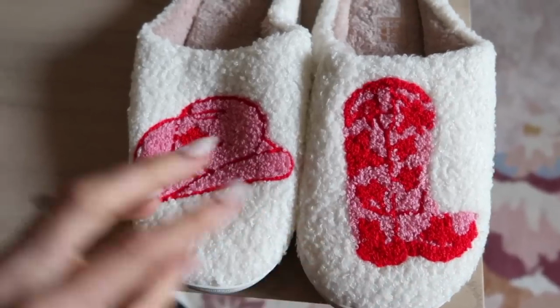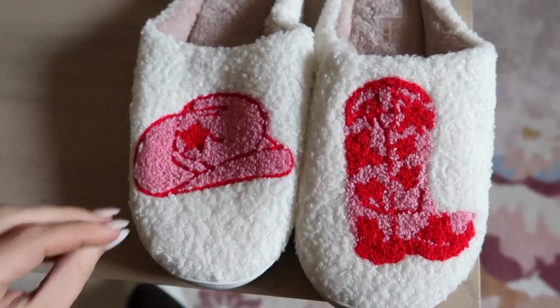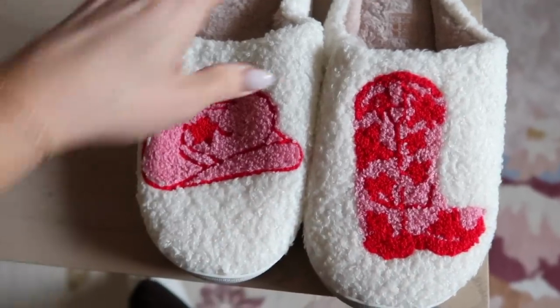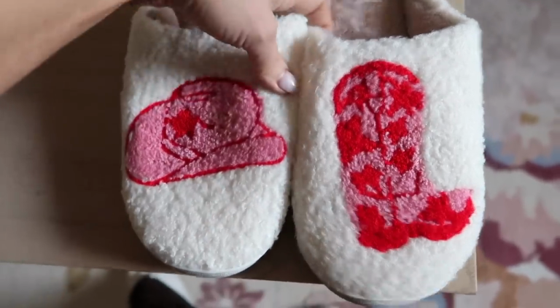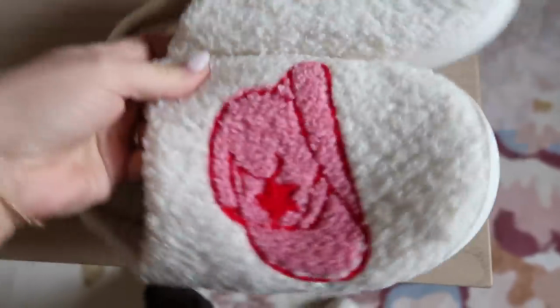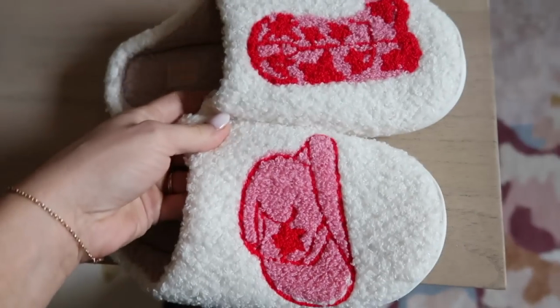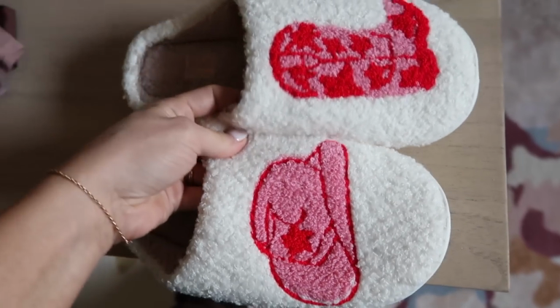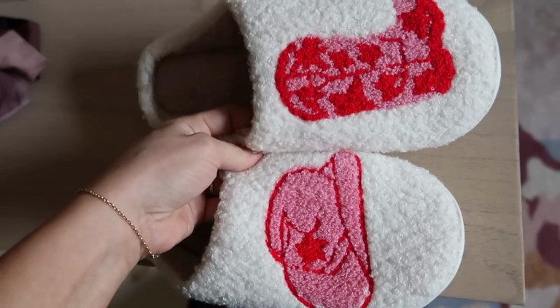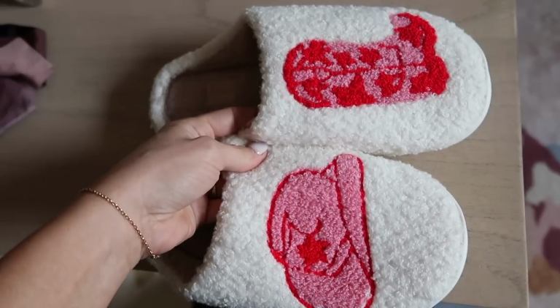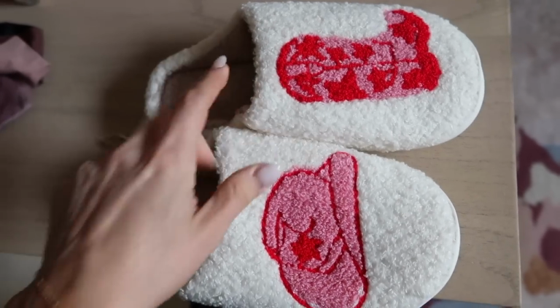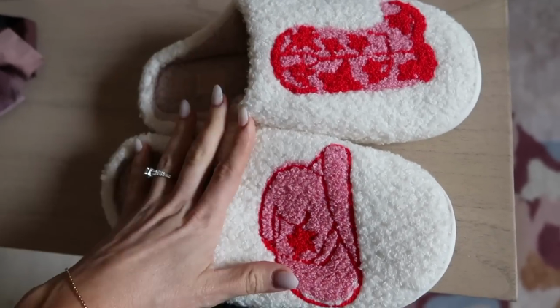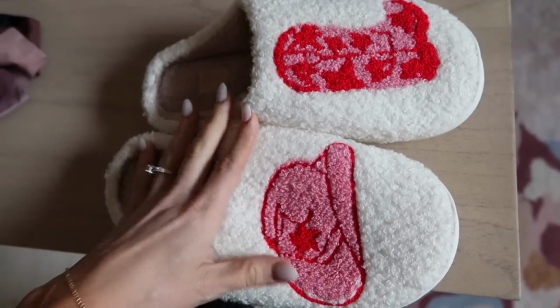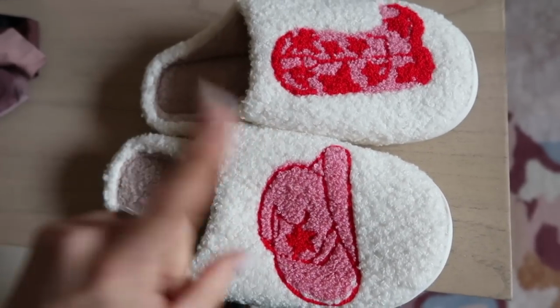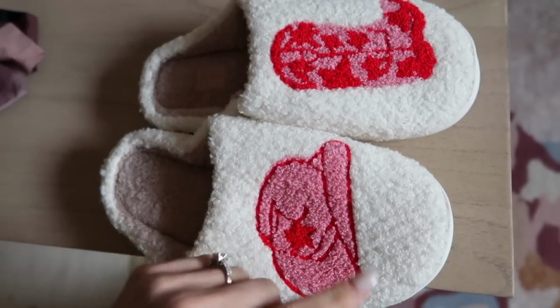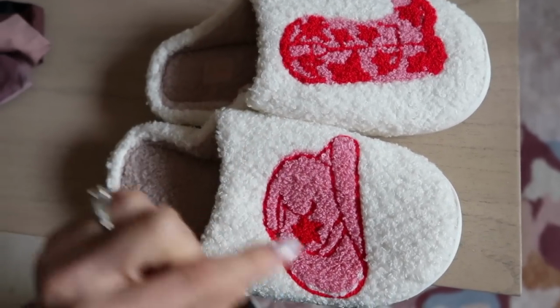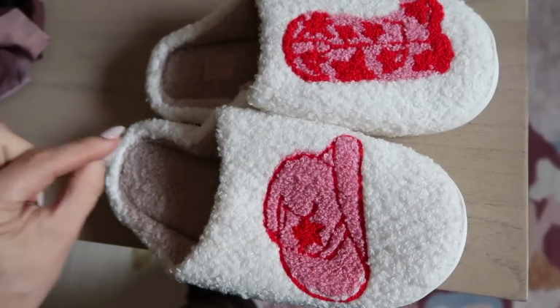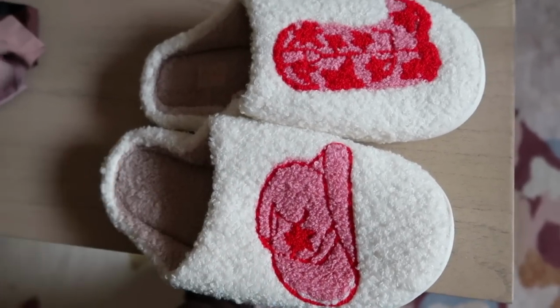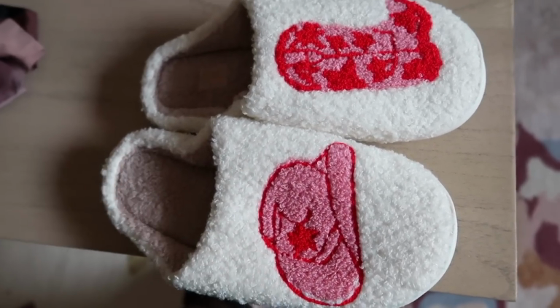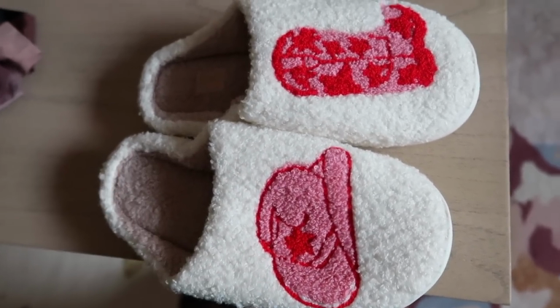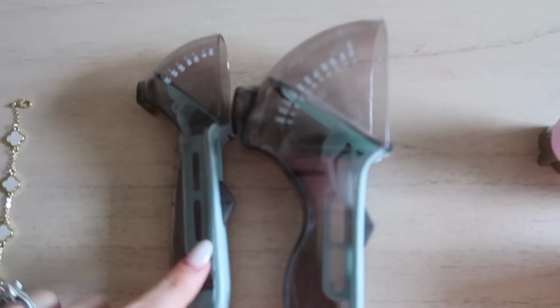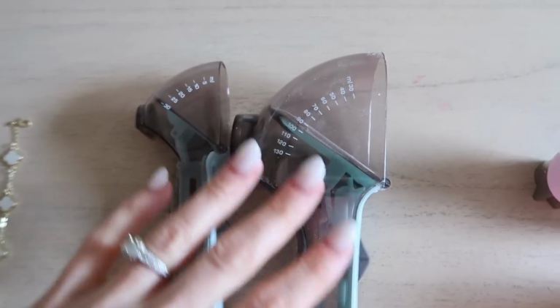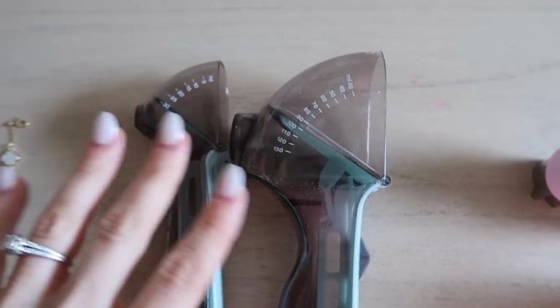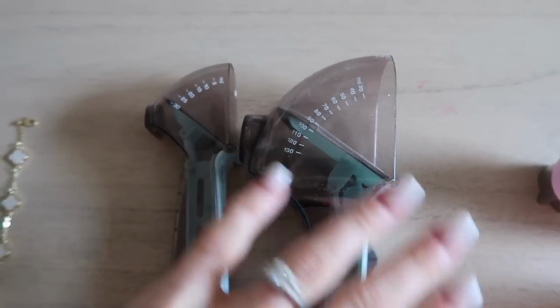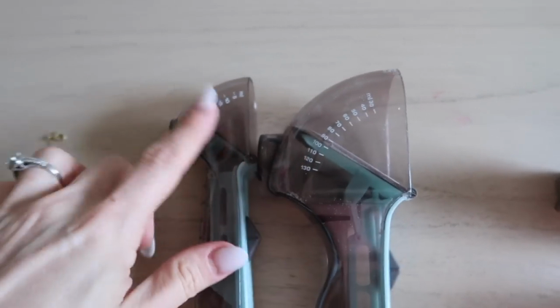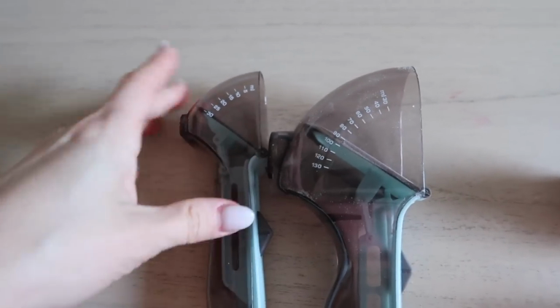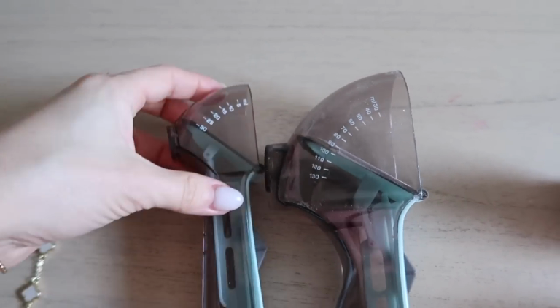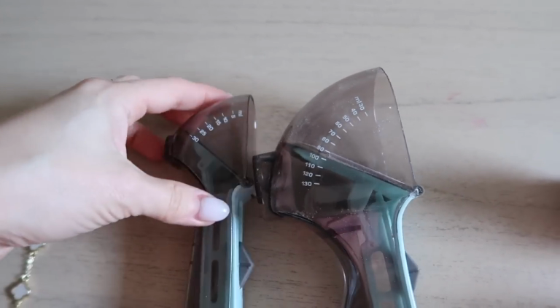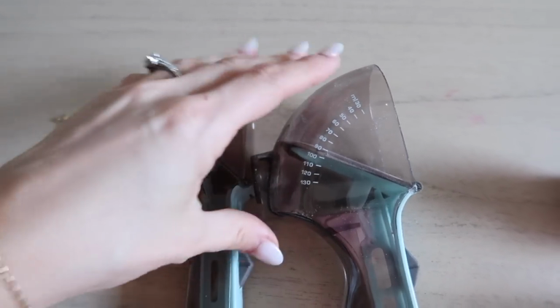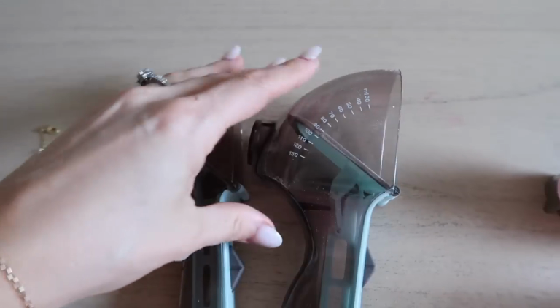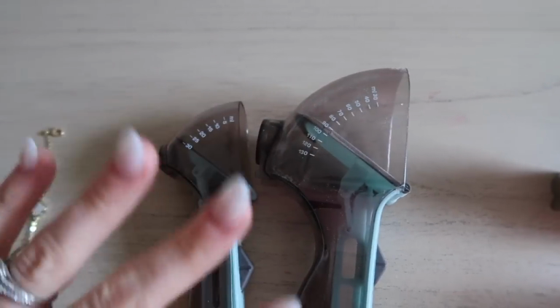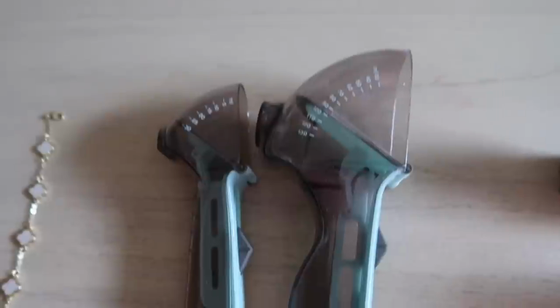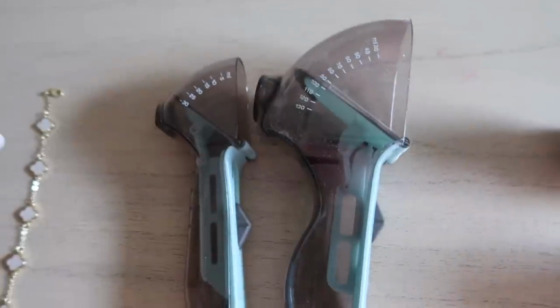The last thing I need — and my husband will complain about this — is more slippers, but I couldn't resist the pink and red cowgirl set. I had to get them, they're so freaking cute. They were nine dollars; on Amazon these exact slippers are $20.